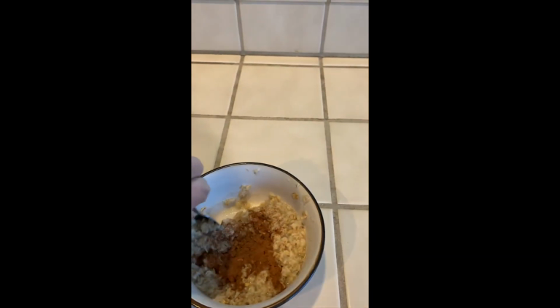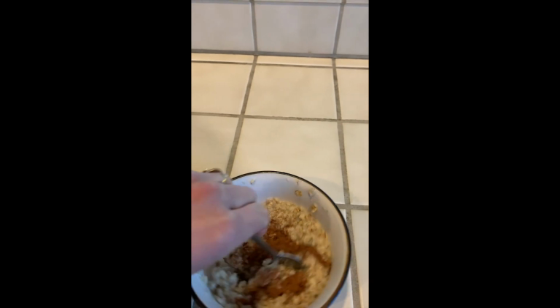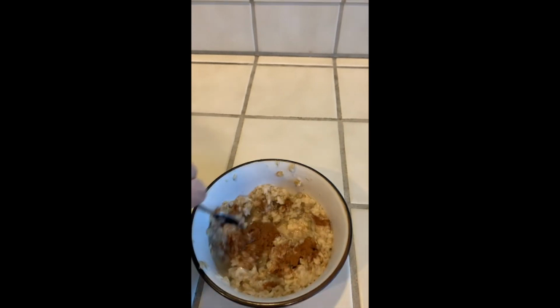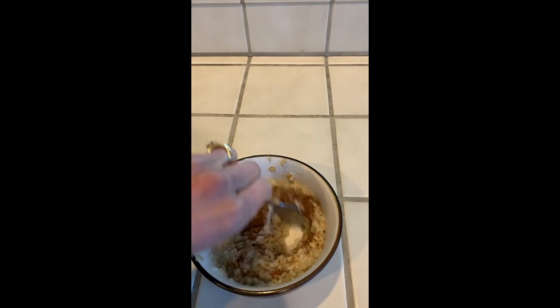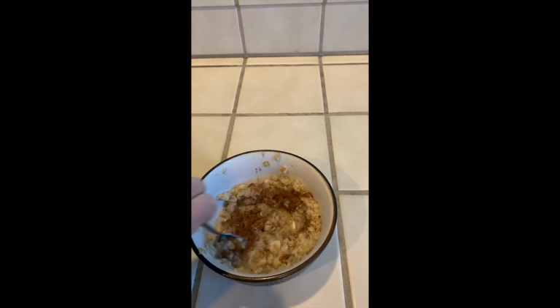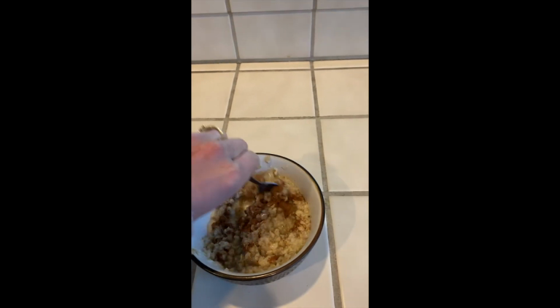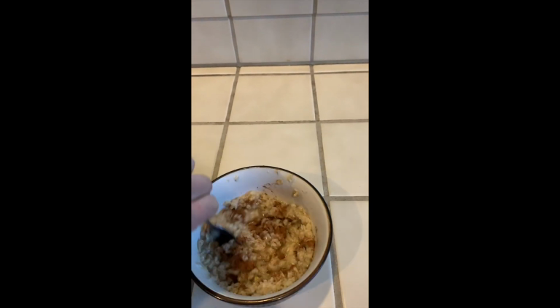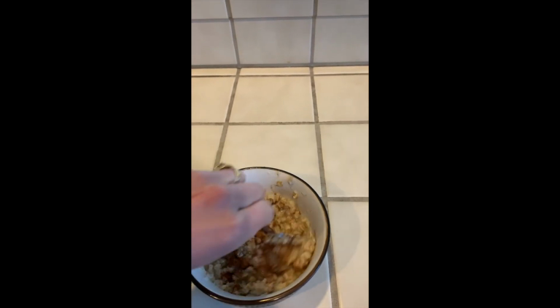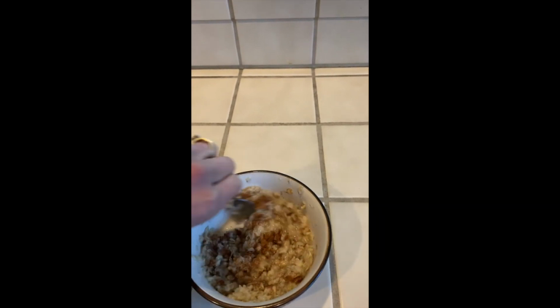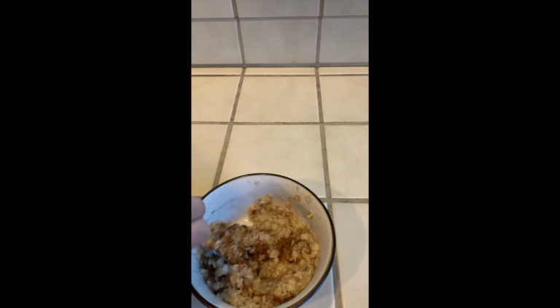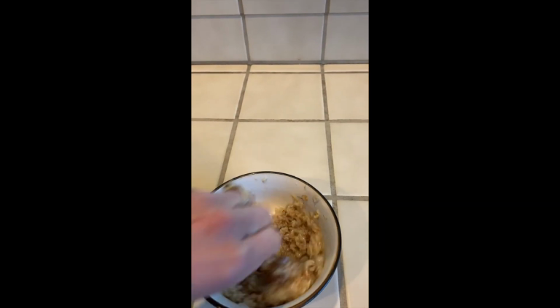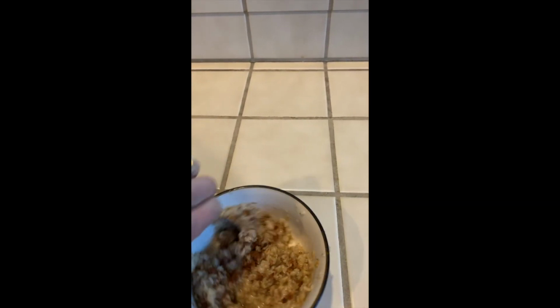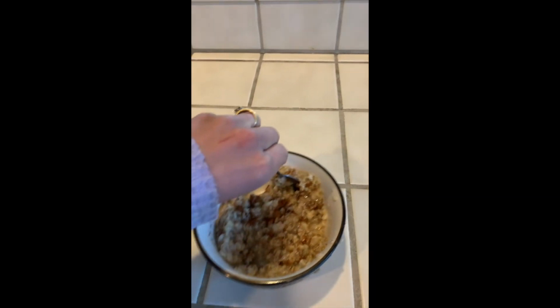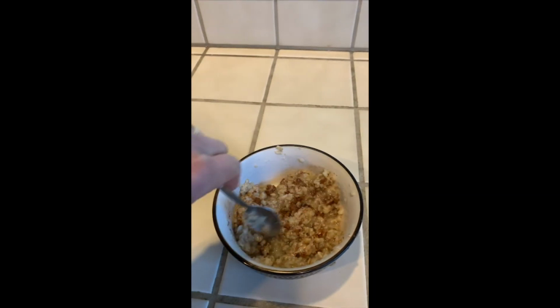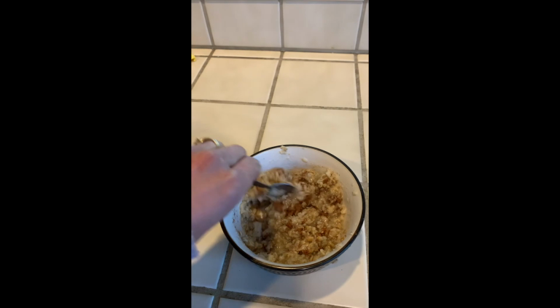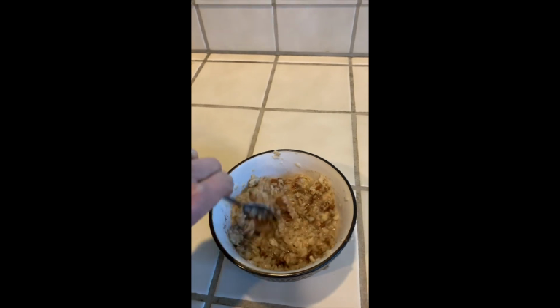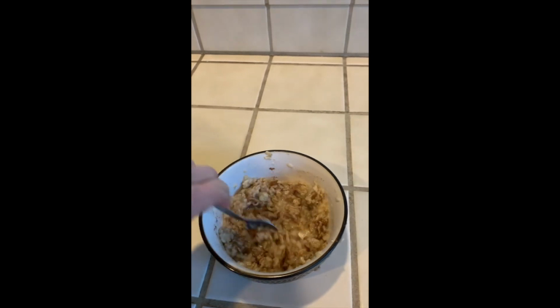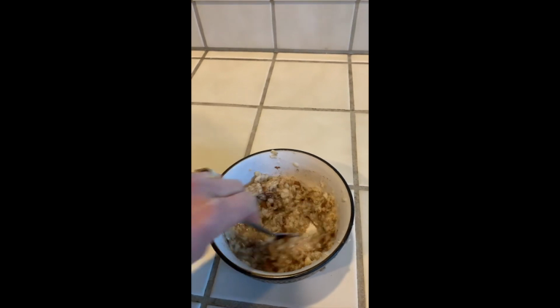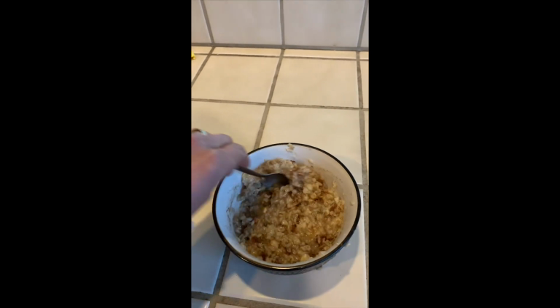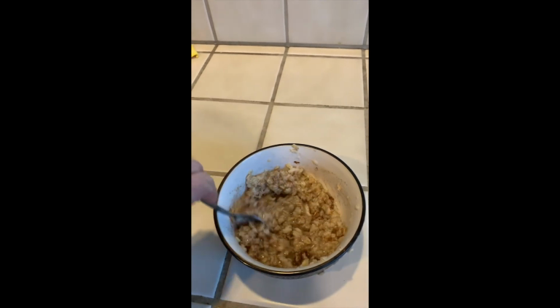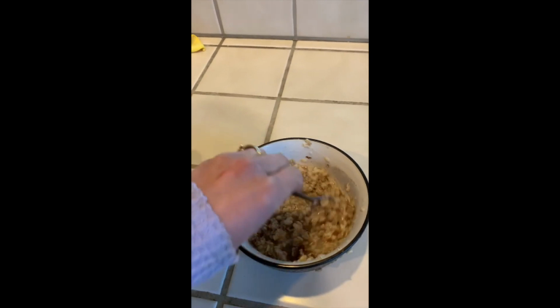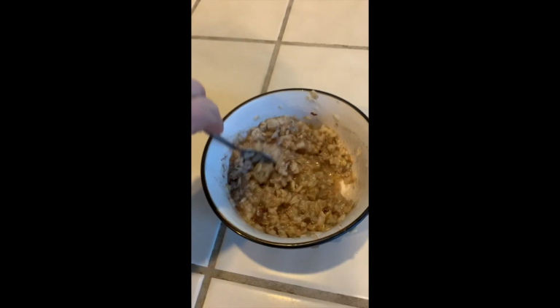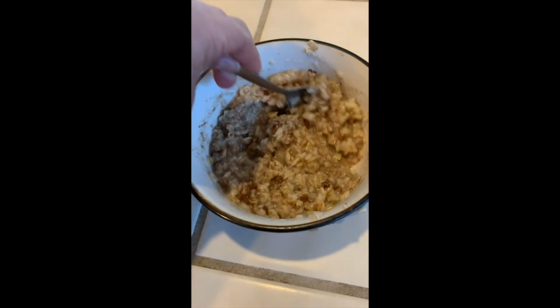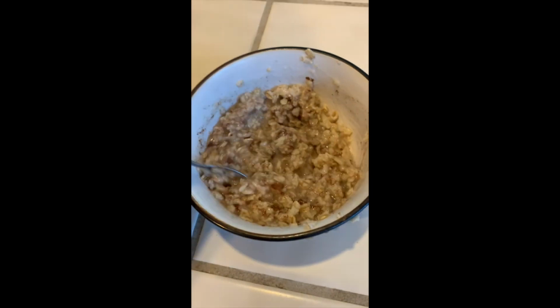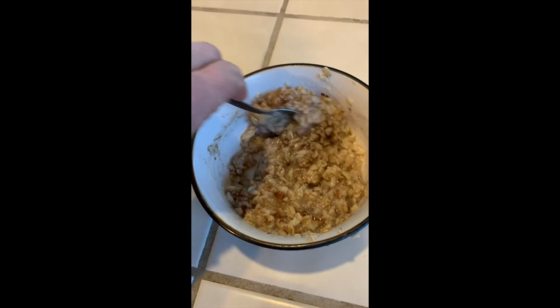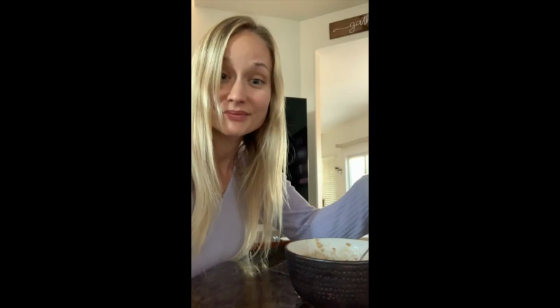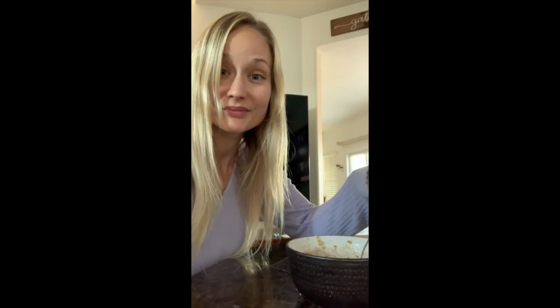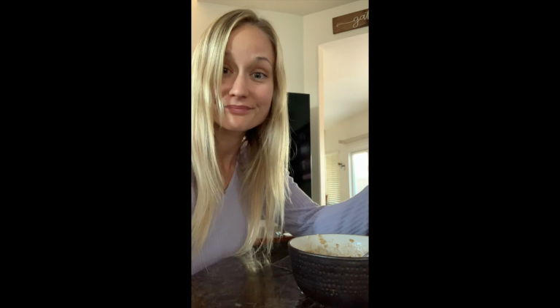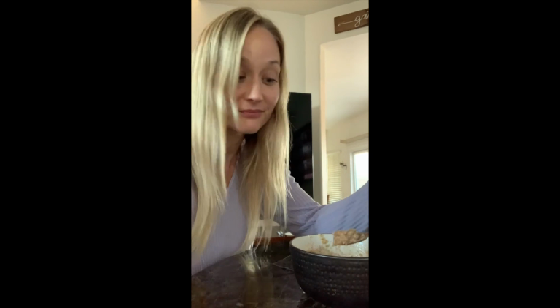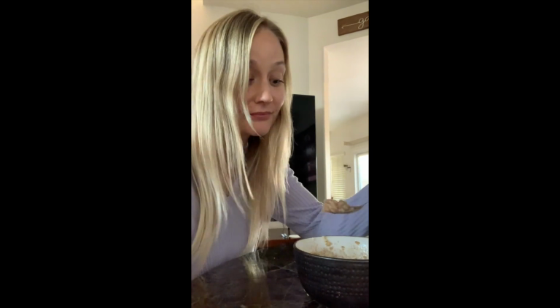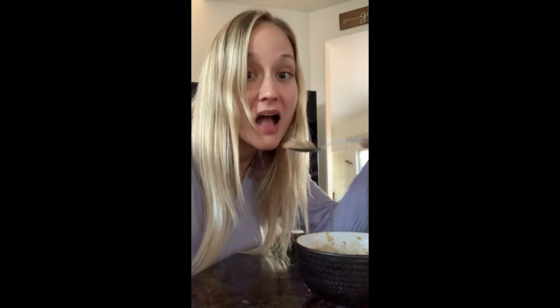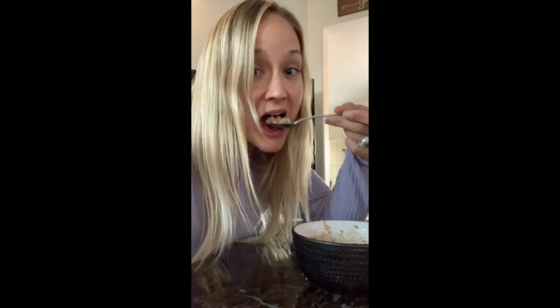Next I'm going to stir the cinnamon into the oatmeal — stir, stir, stir, mix, mix, mix. Look how yummy that is. Now I can eat my oatmeal.